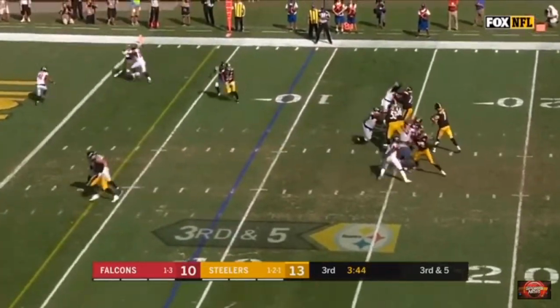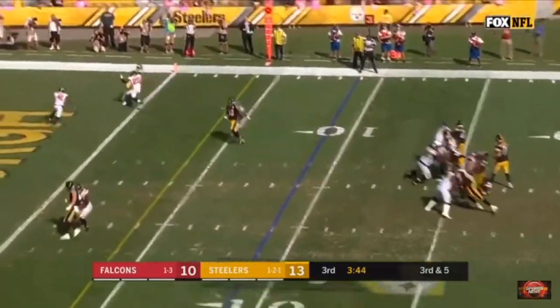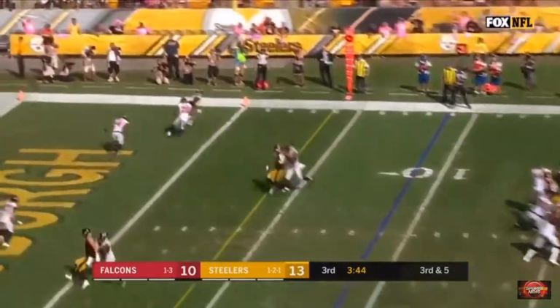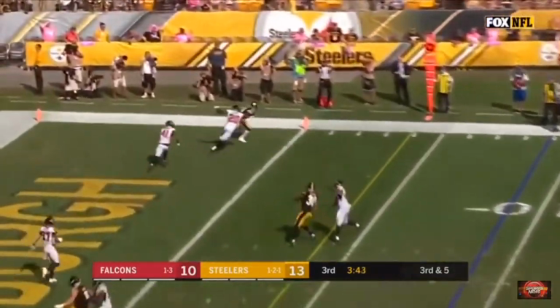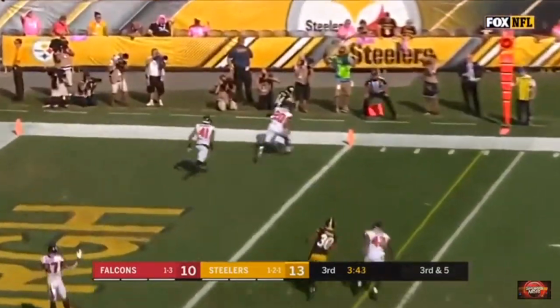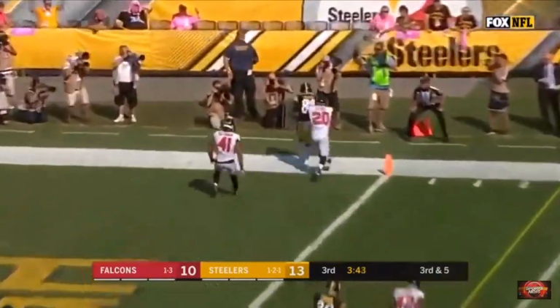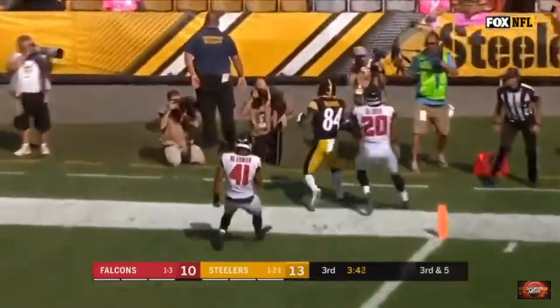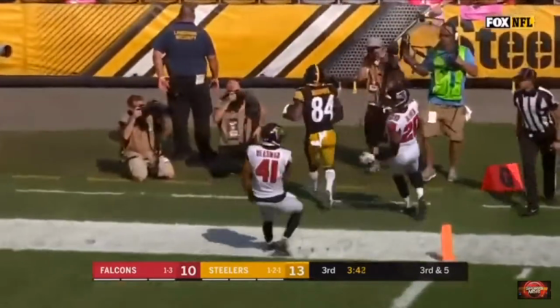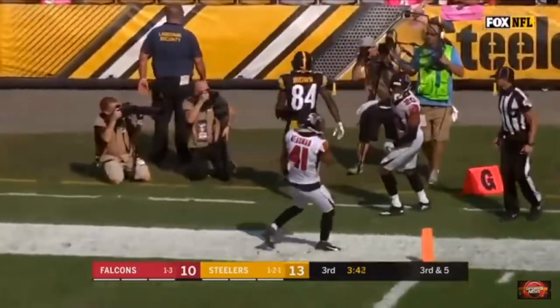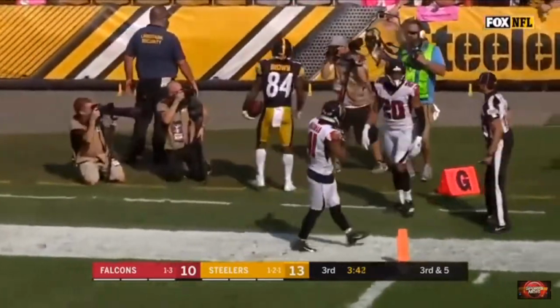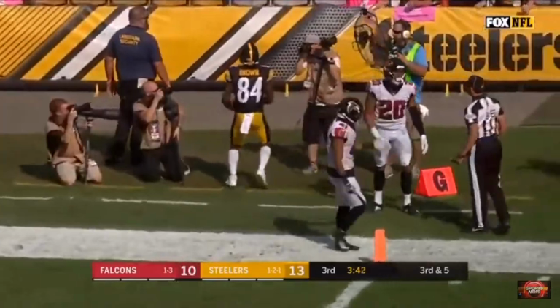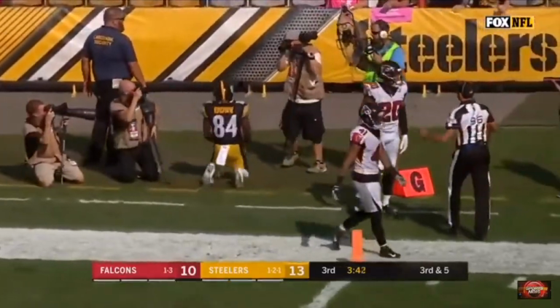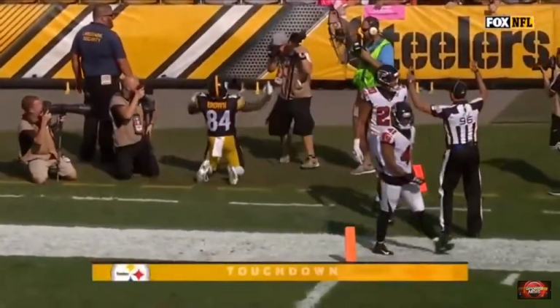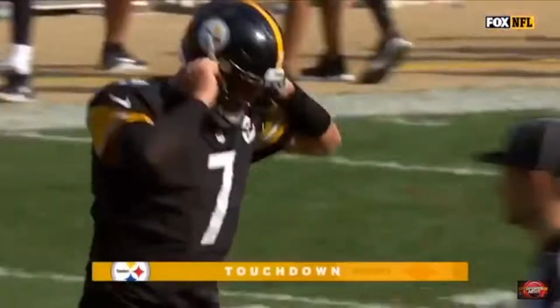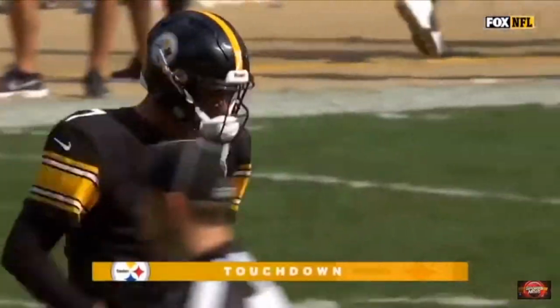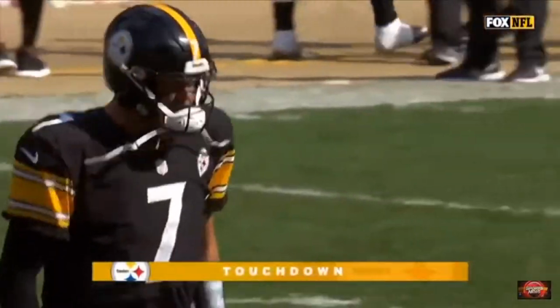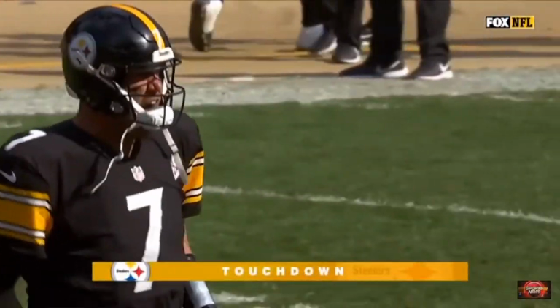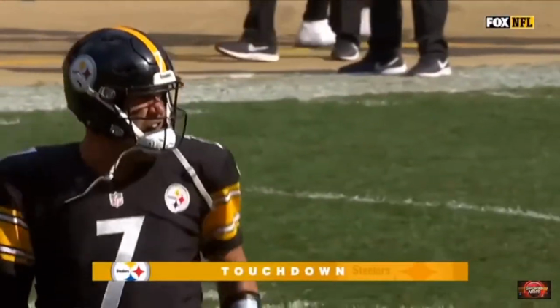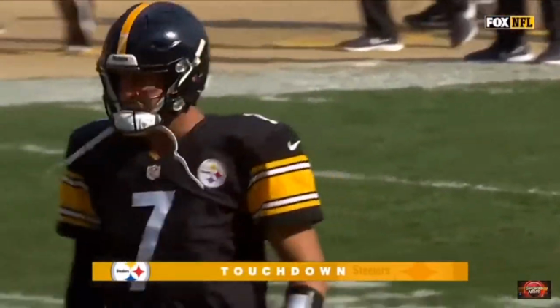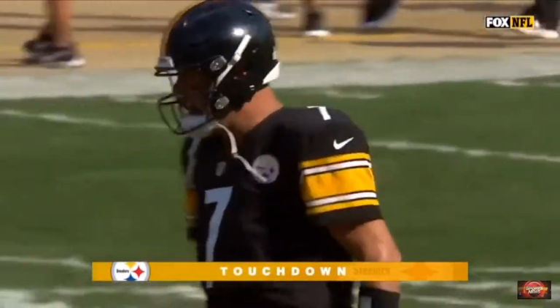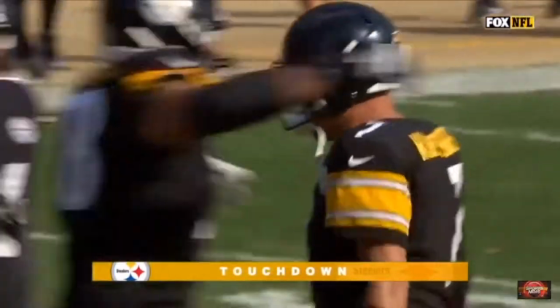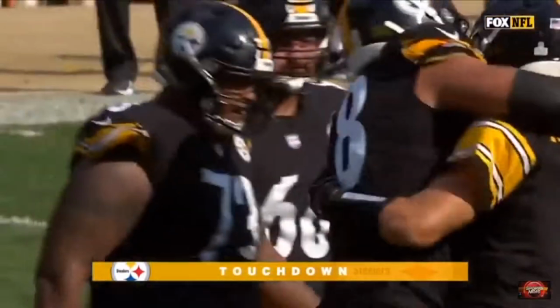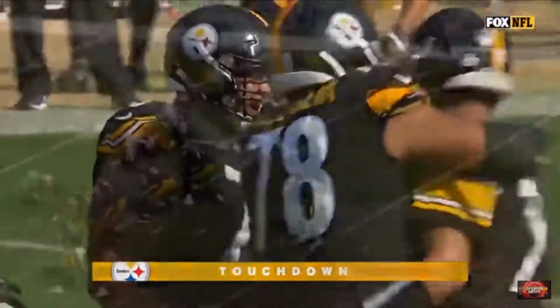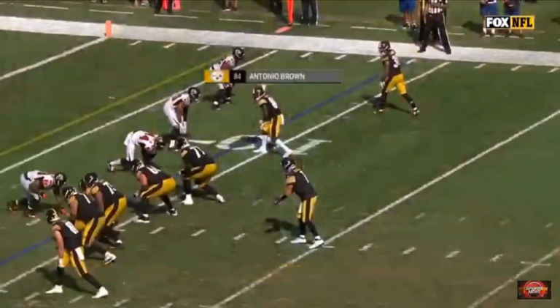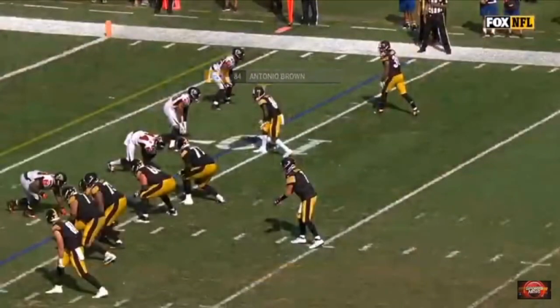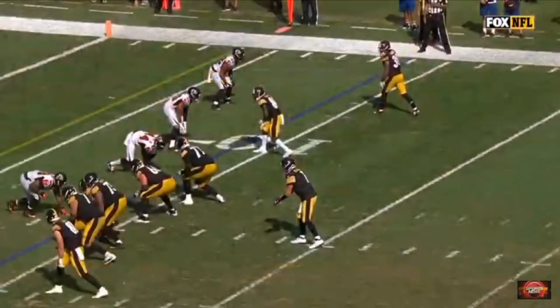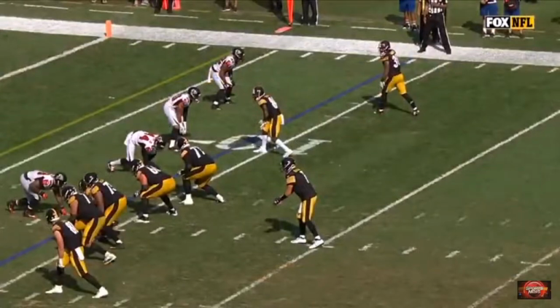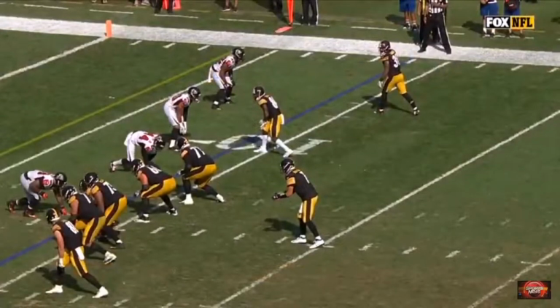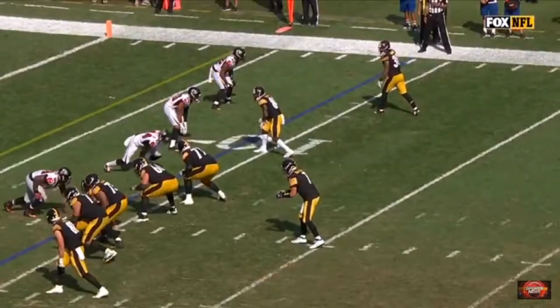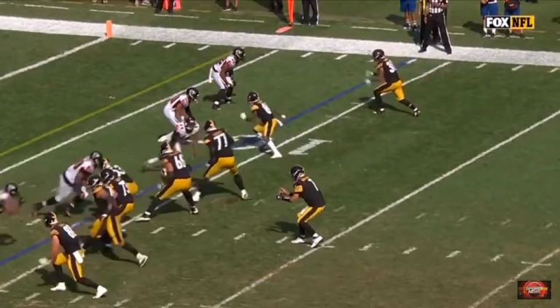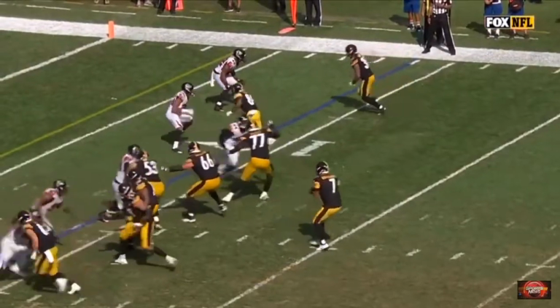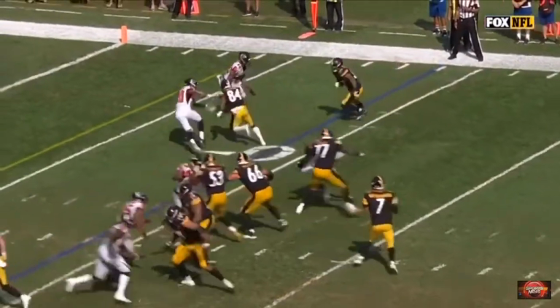Roethlisberger, end zone. Touchdown Steelers, Antonio Brown! Ben and Brown connect there again on the touchdown play.